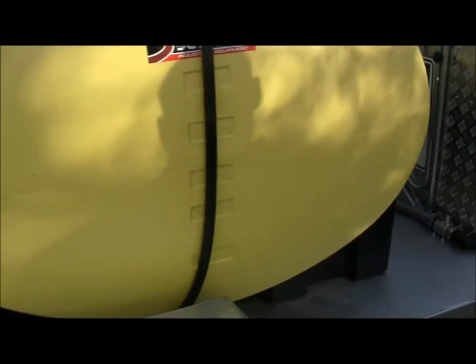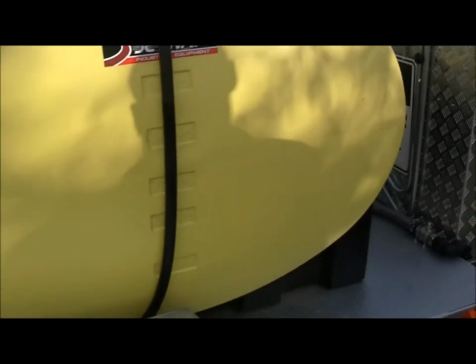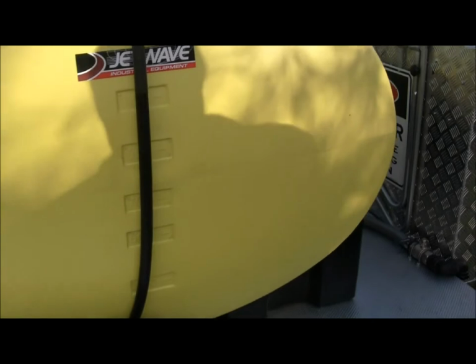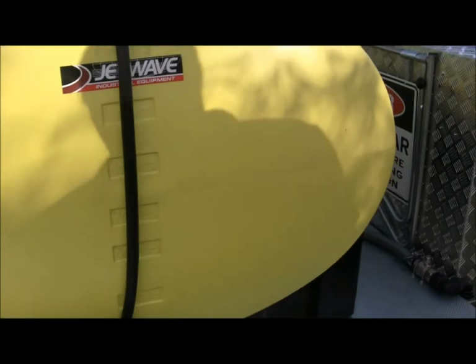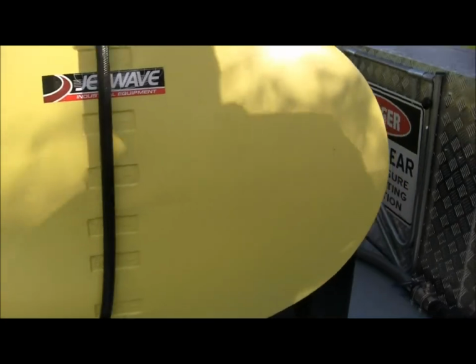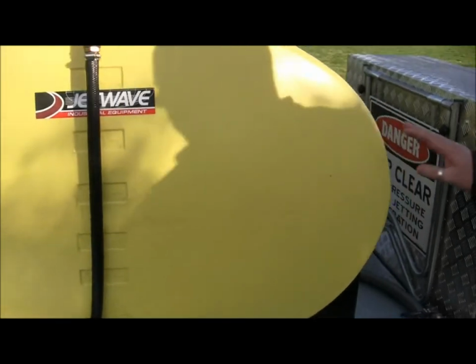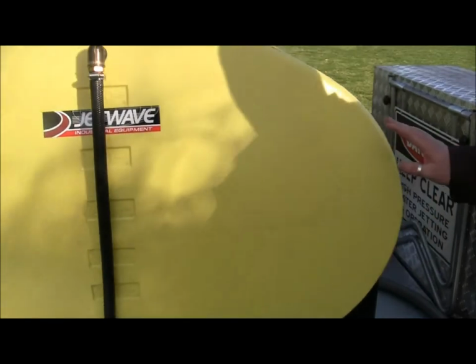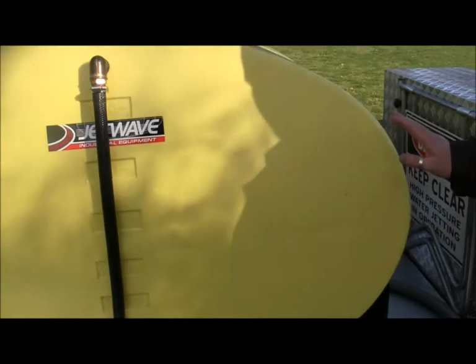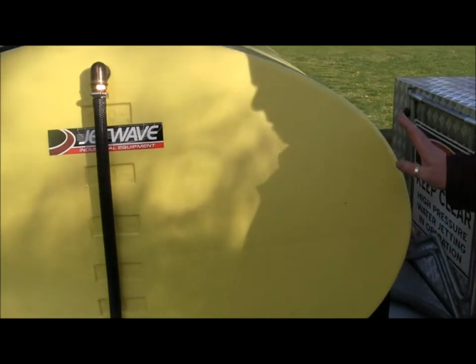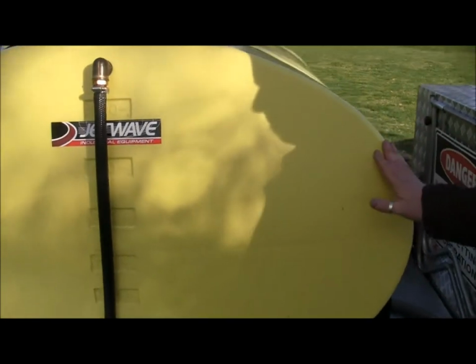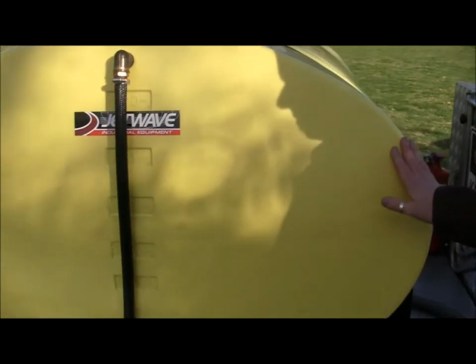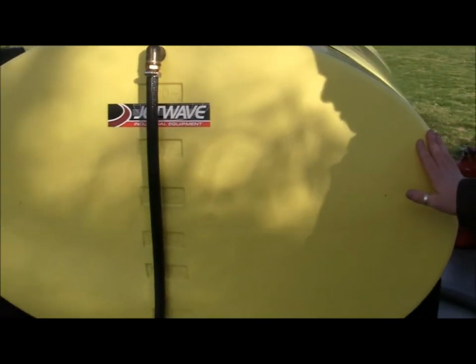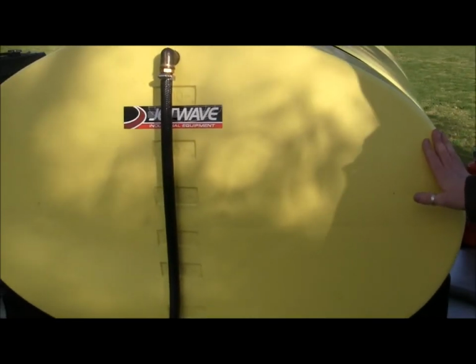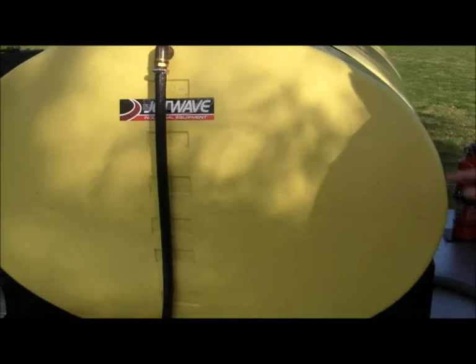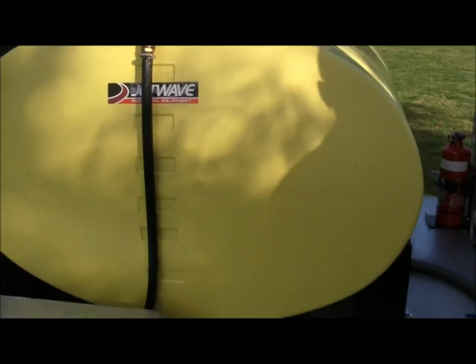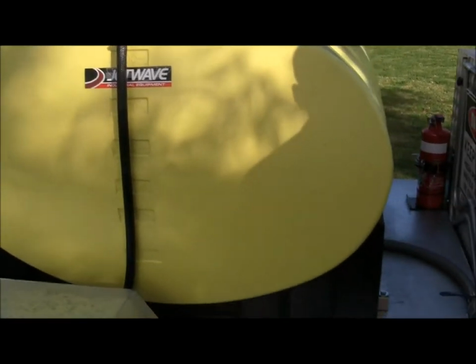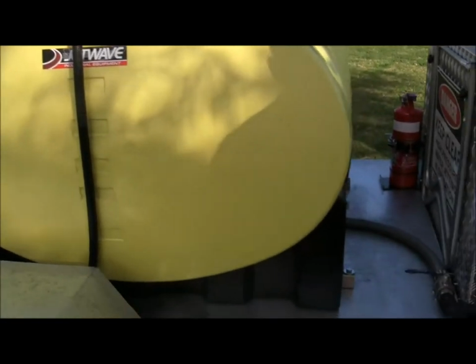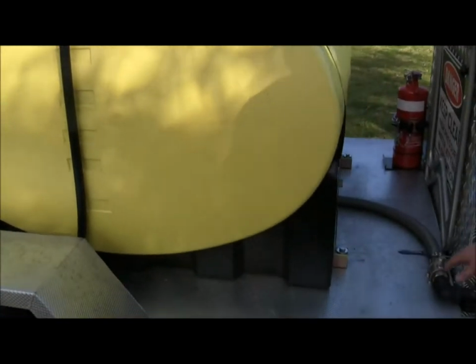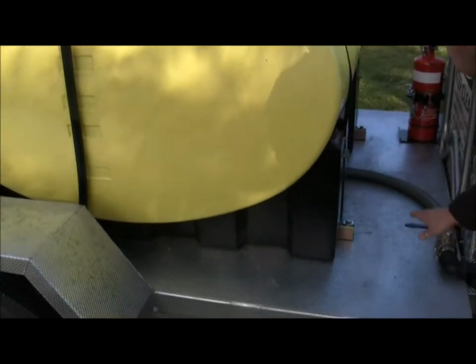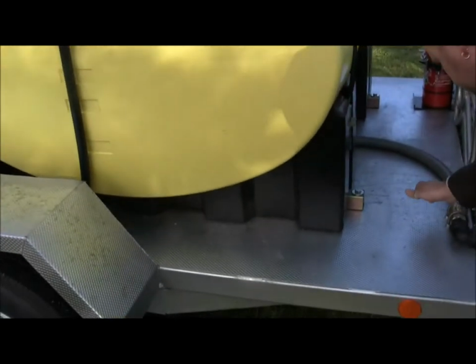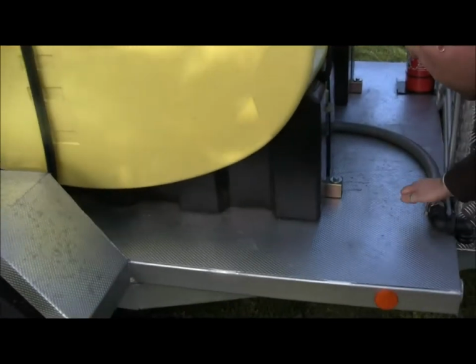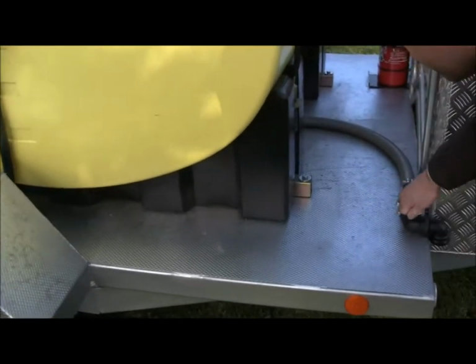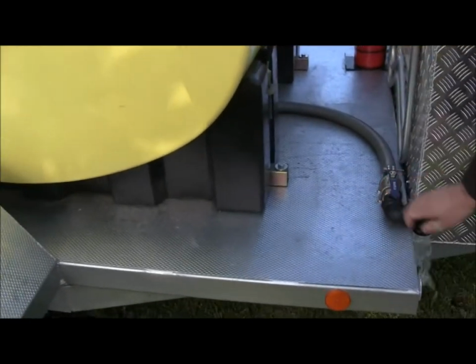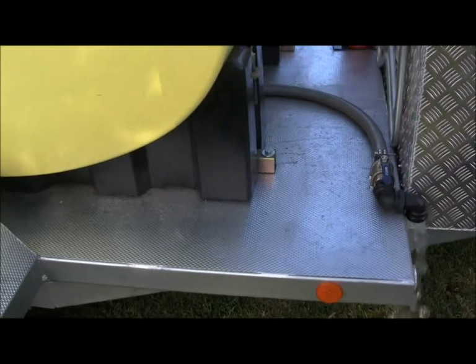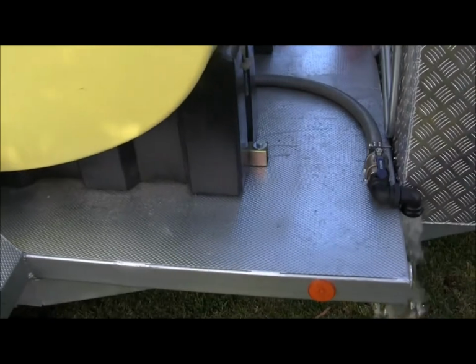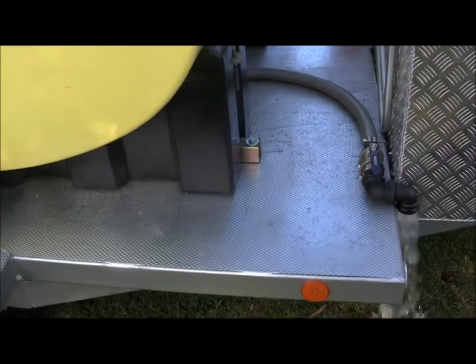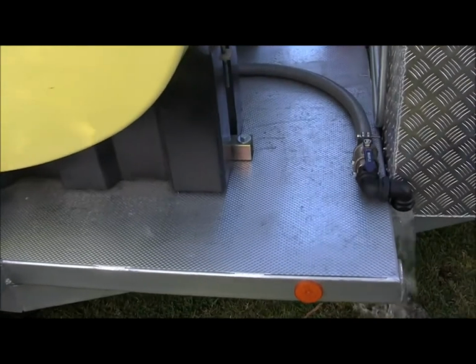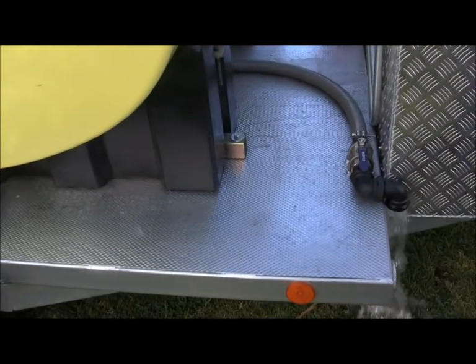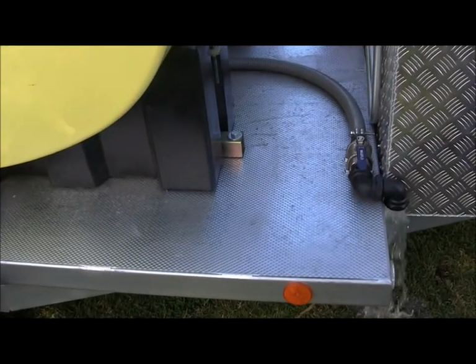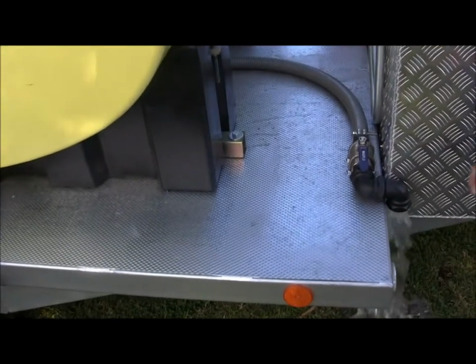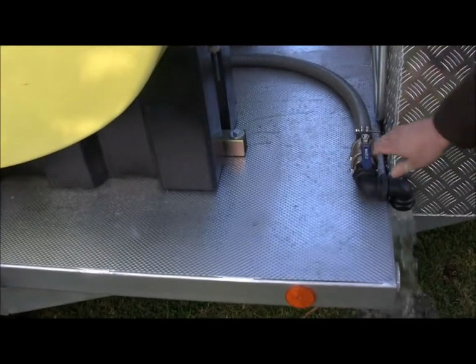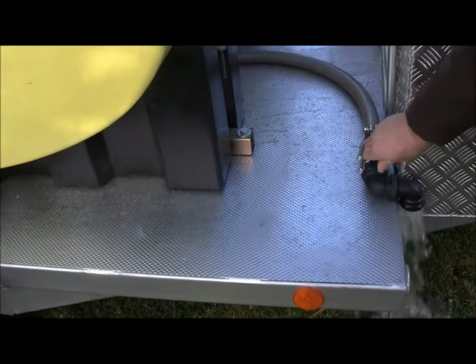To assist with transport and controlling the weight of the whole combined unit, we have here a quick-release ball valve which allows you to dump the water back to the ground.